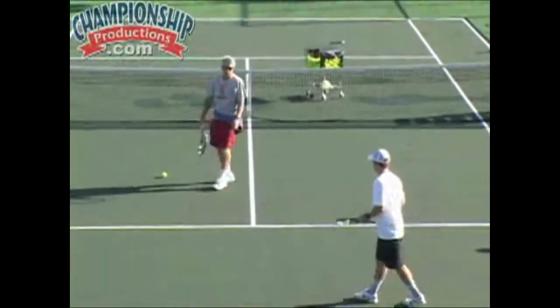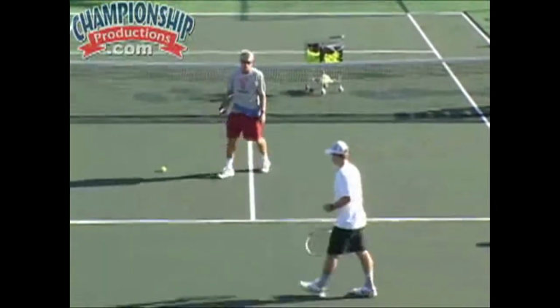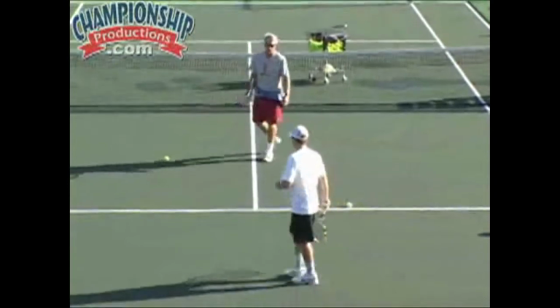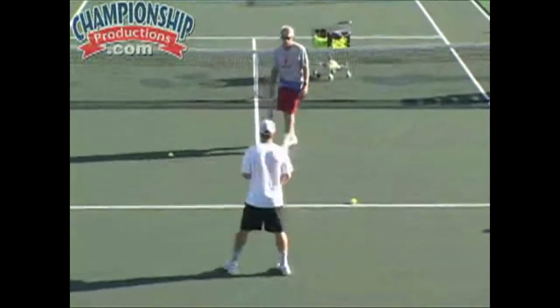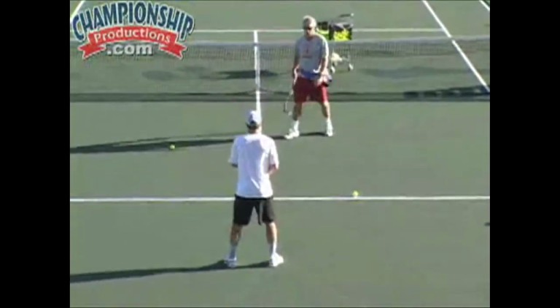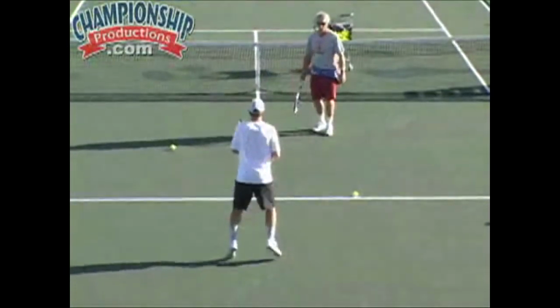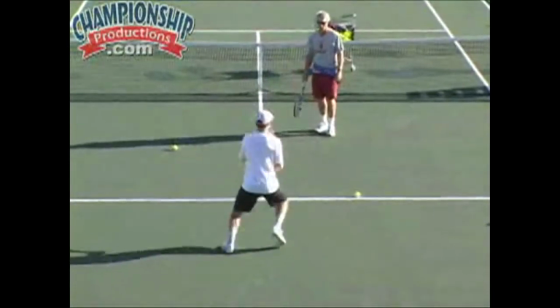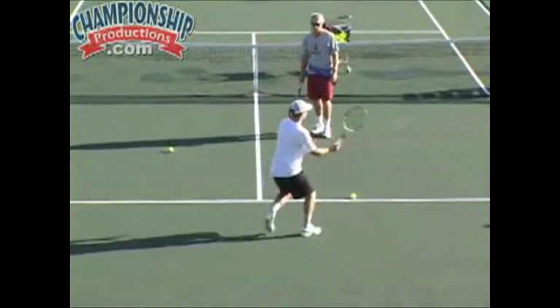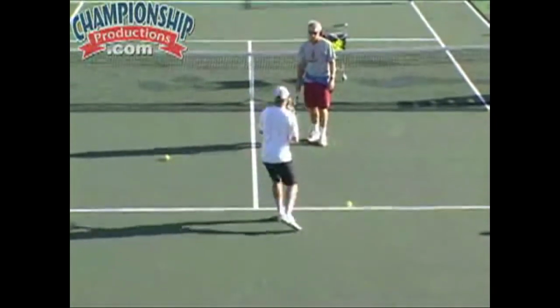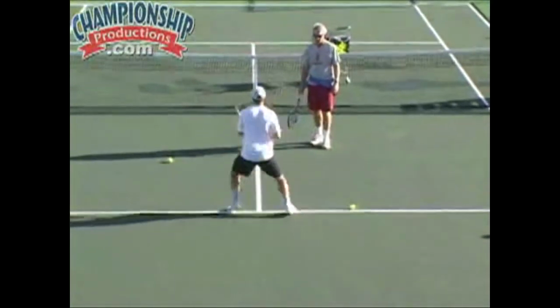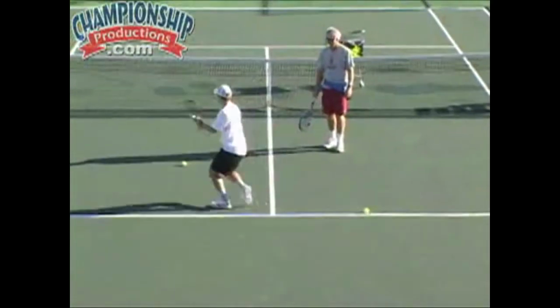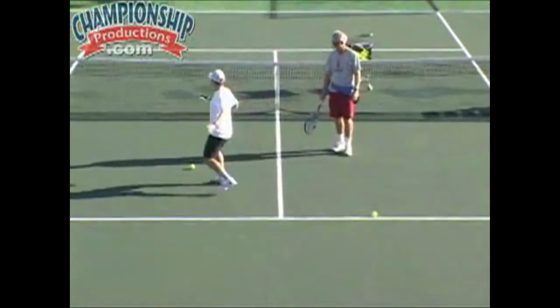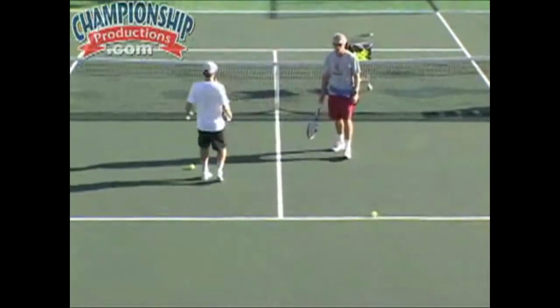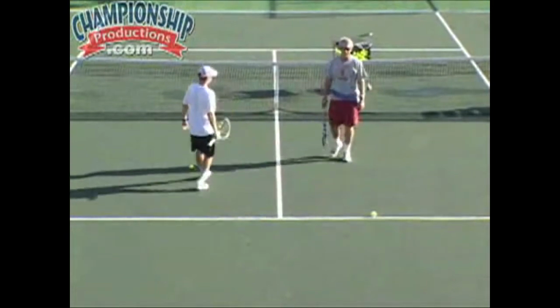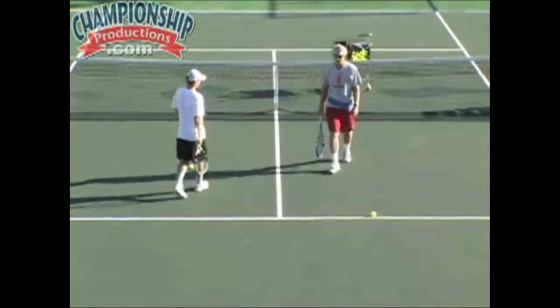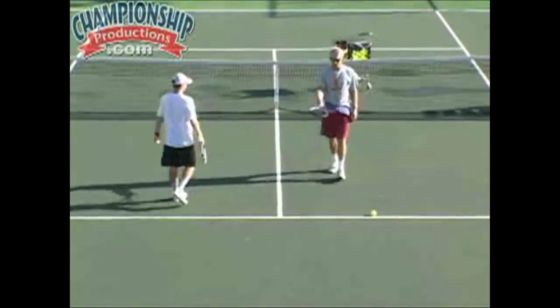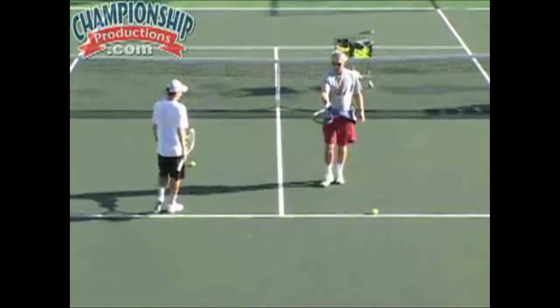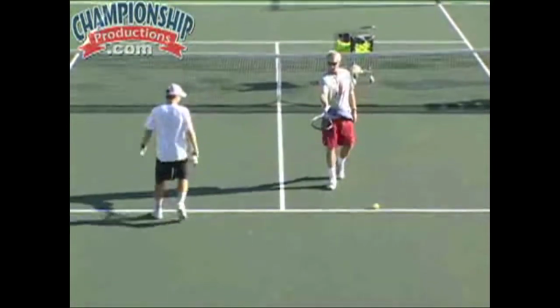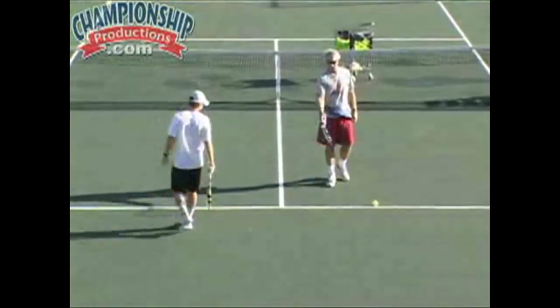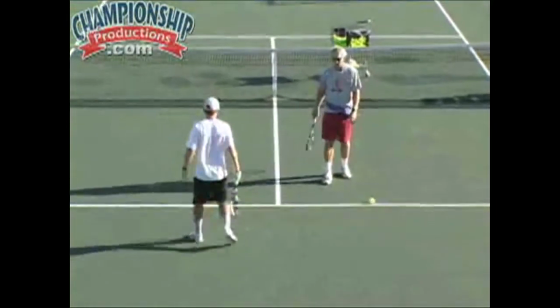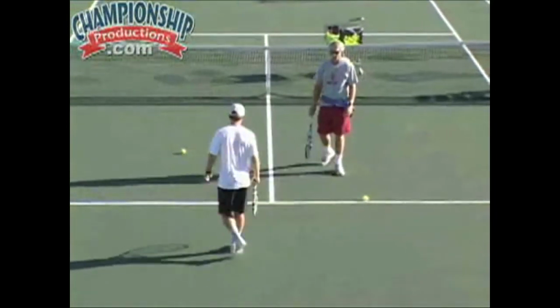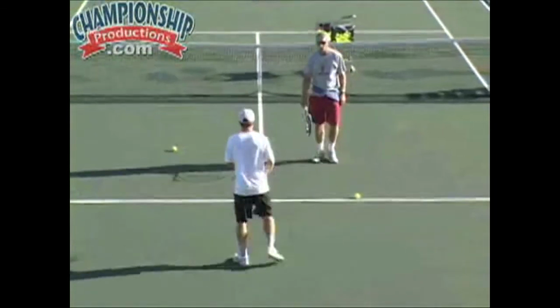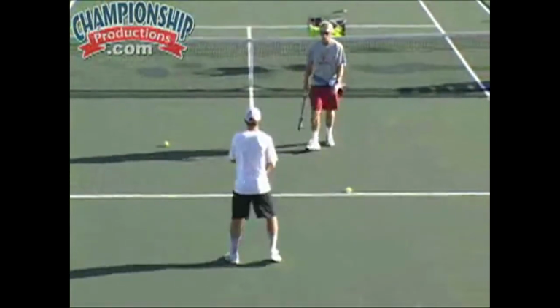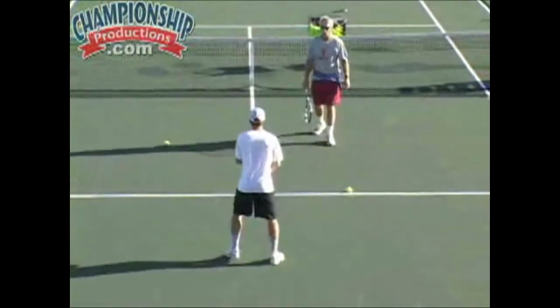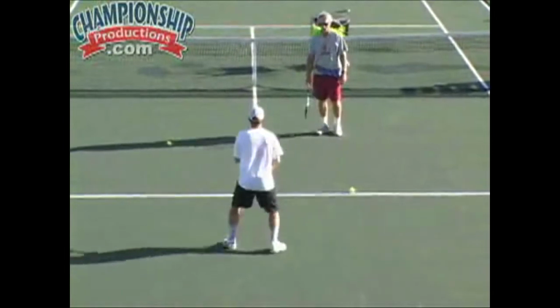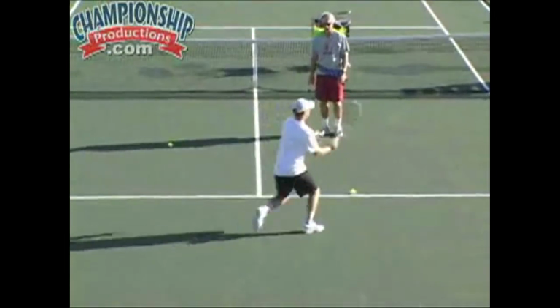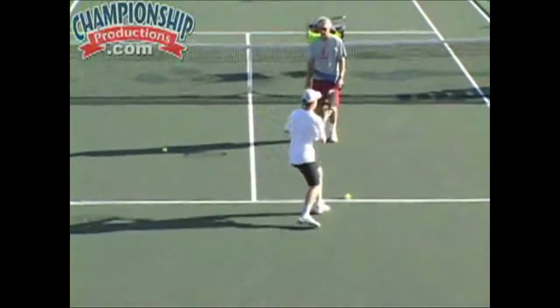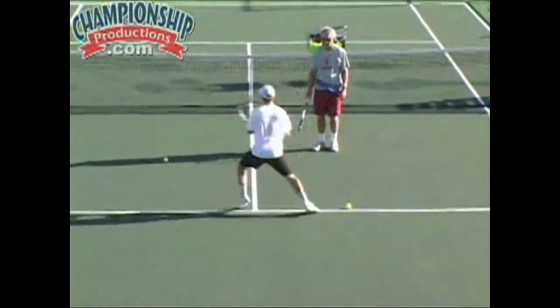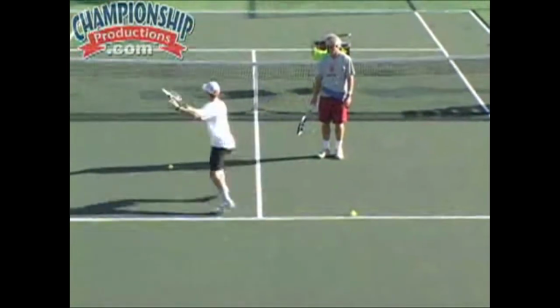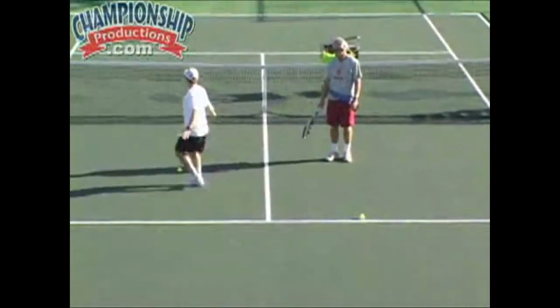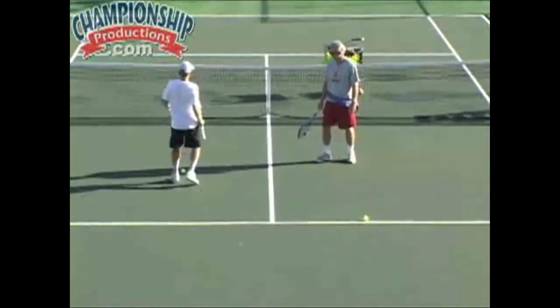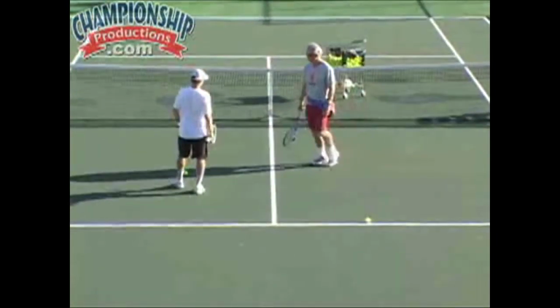Now Michael, you try it. We call that dancing with the stars. Right there, again. A little quicker, go forward, go forward. There. Very good, very good.